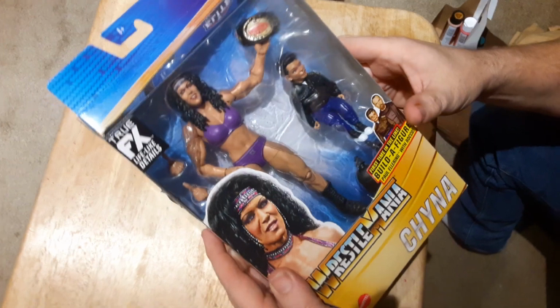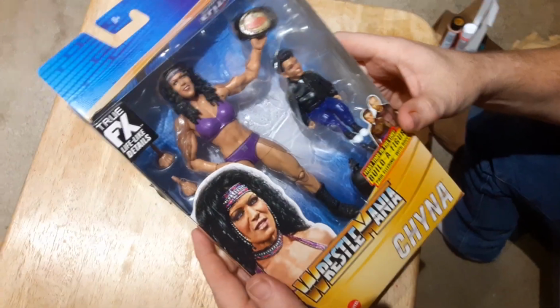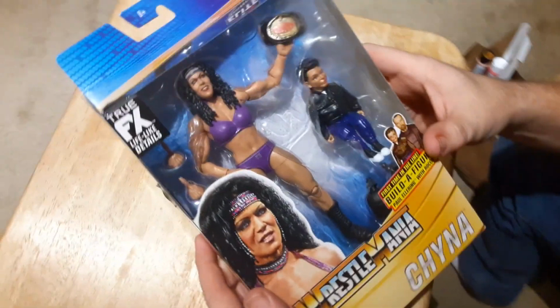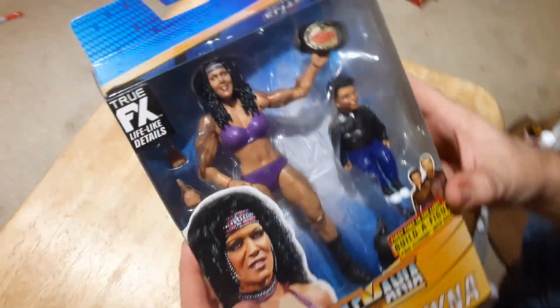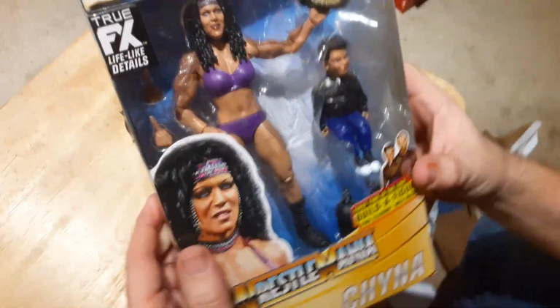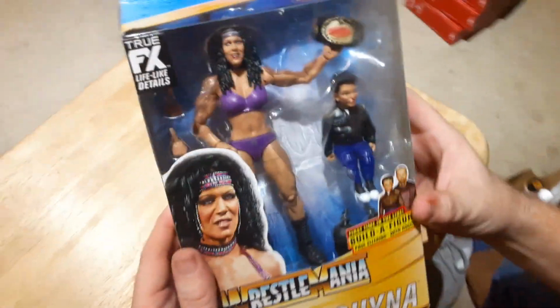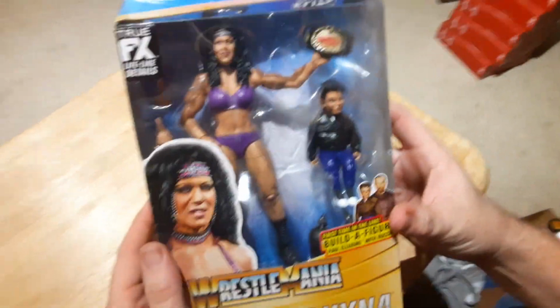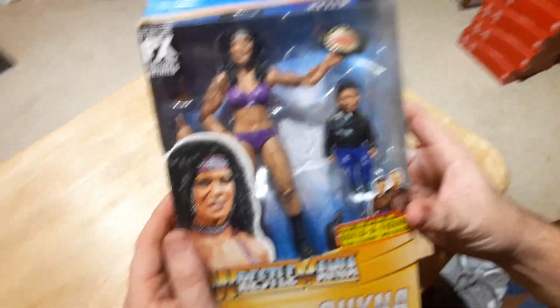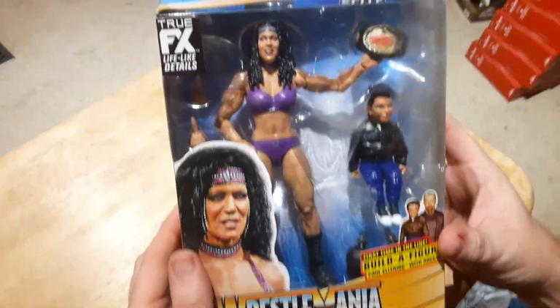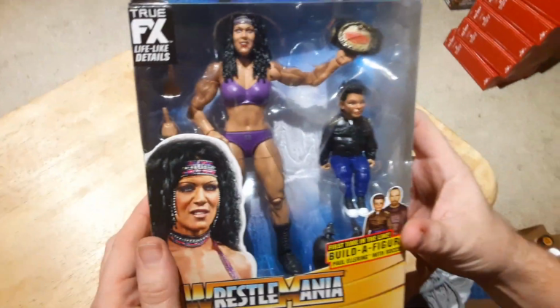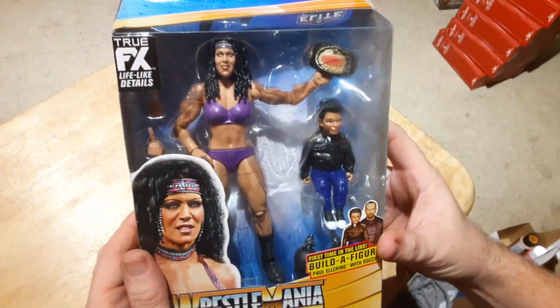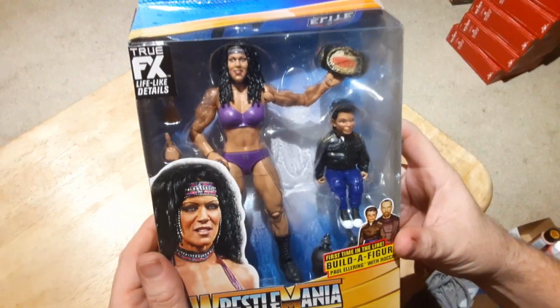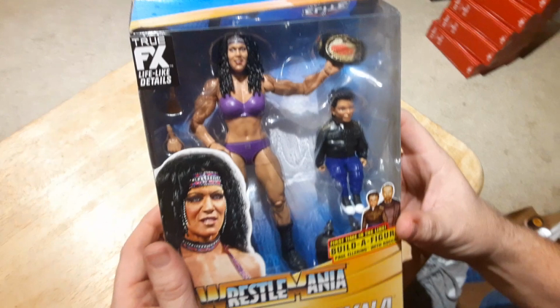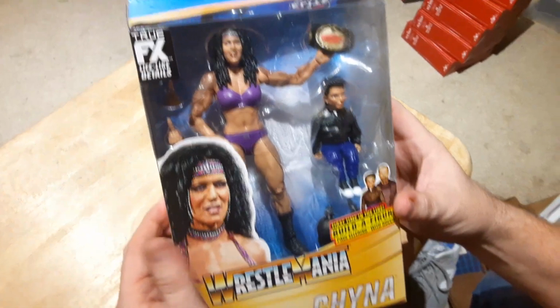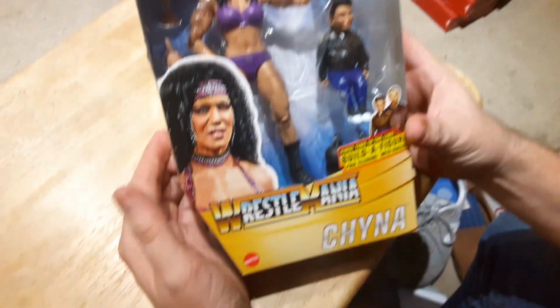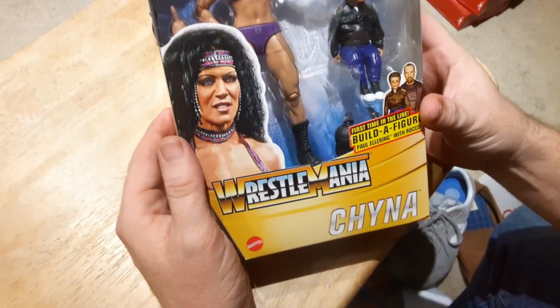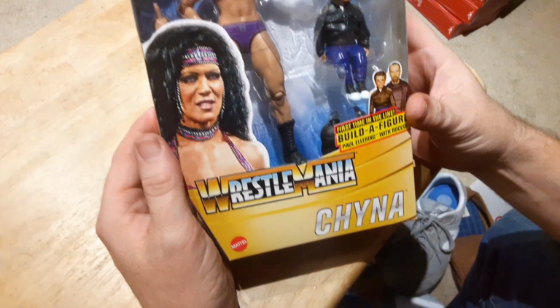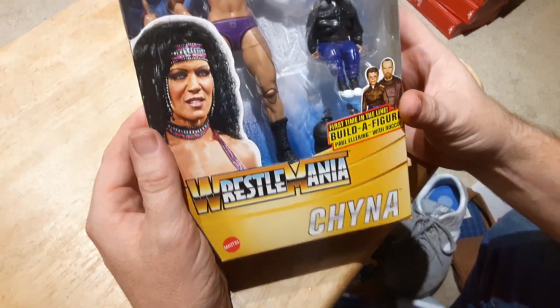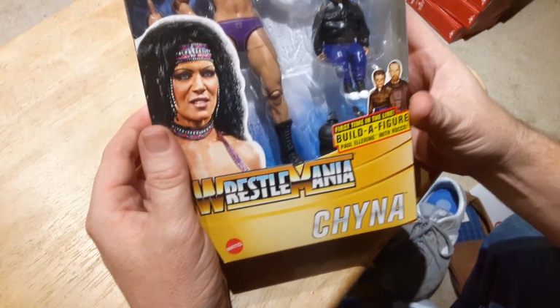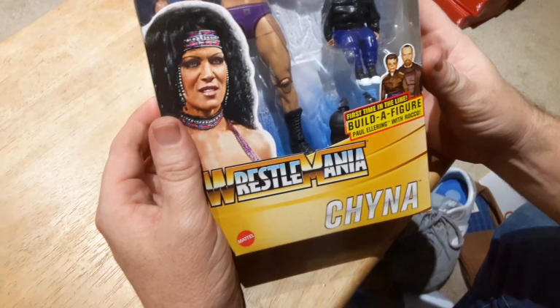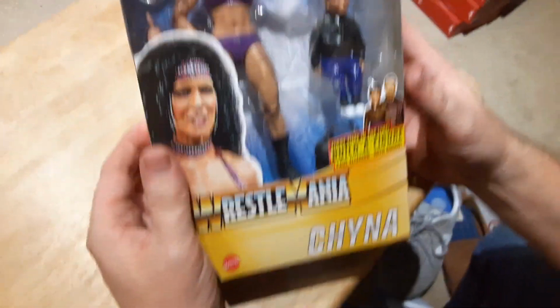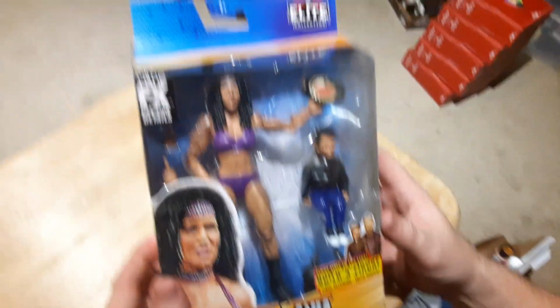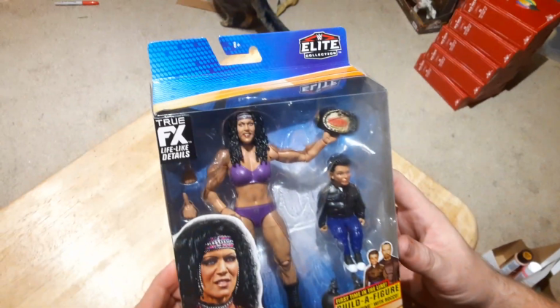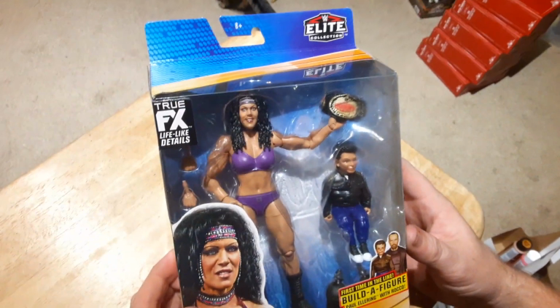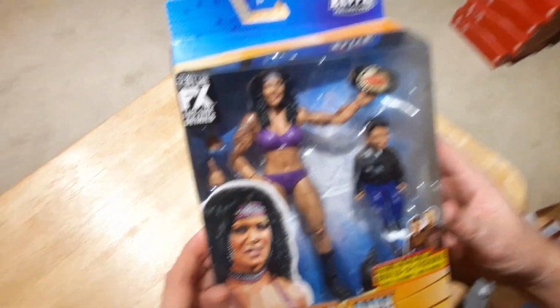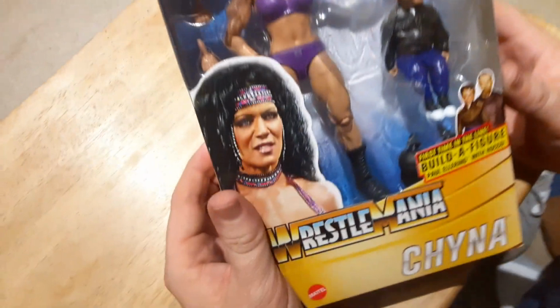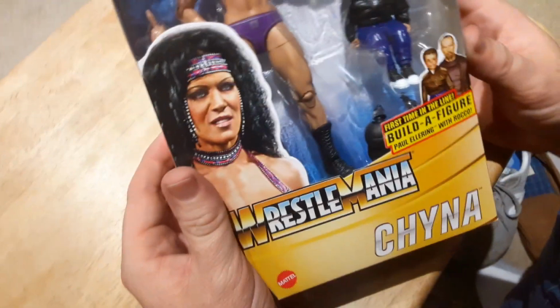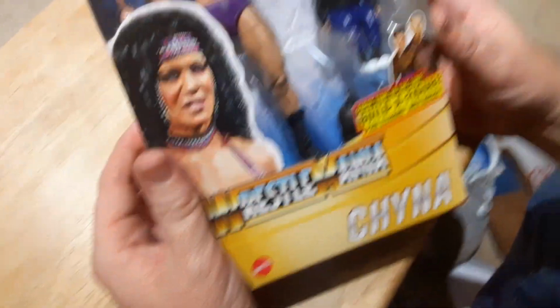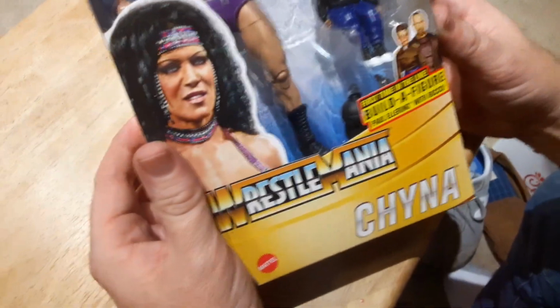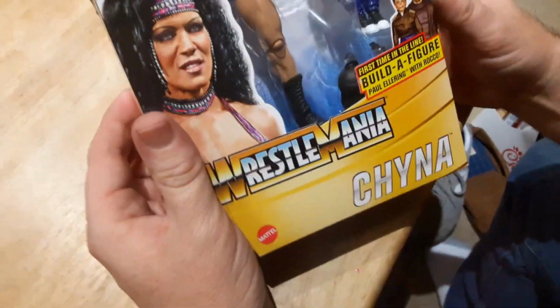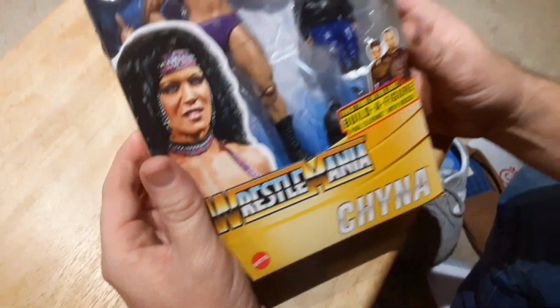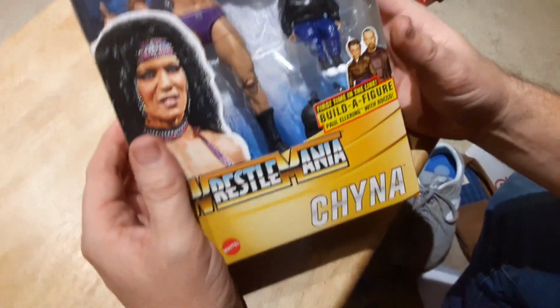Hey guys, it's that time again. We've got another figure to unbox and review. It's the Elite Collection Wrestlemania China Doll. She comes with the Build-A-Figure Paul Ellering with Rocco.